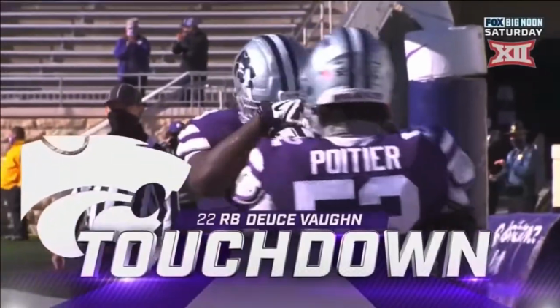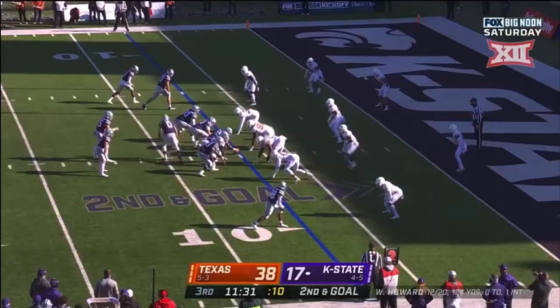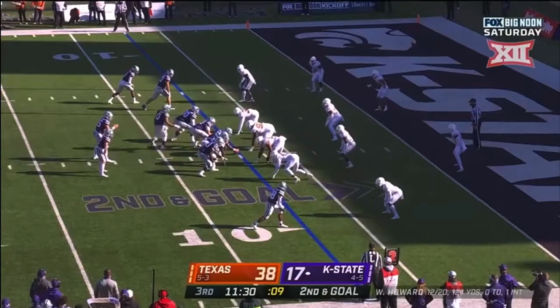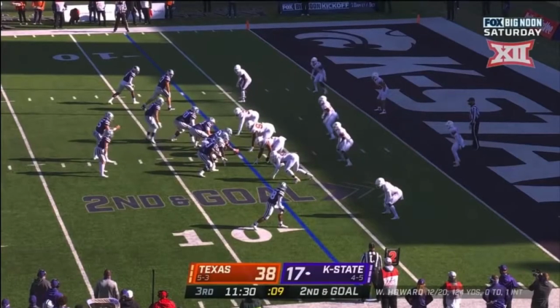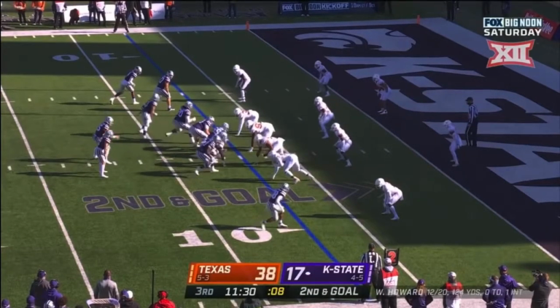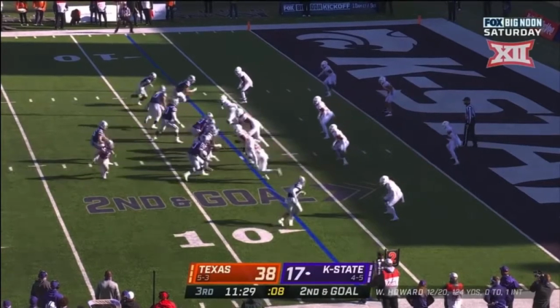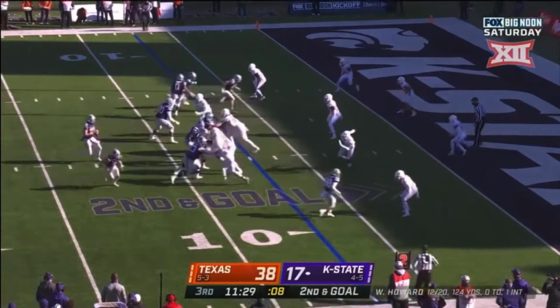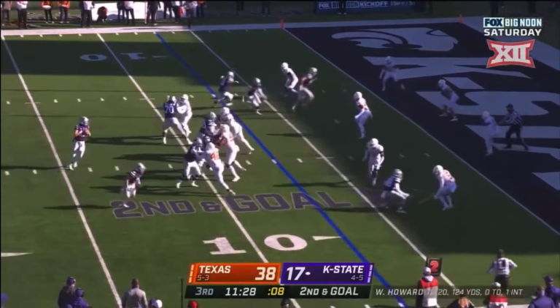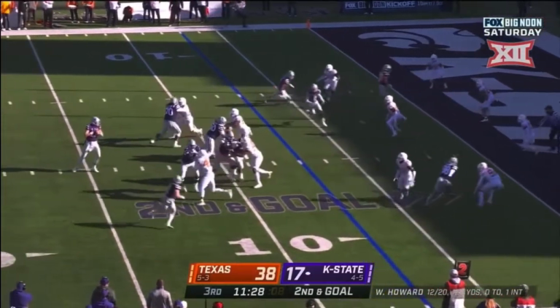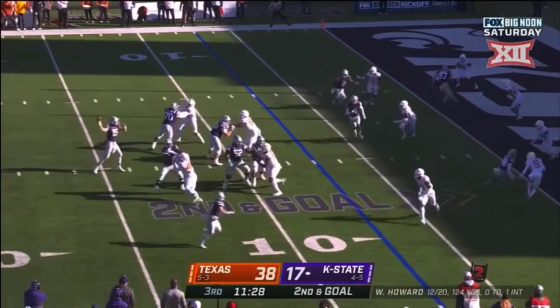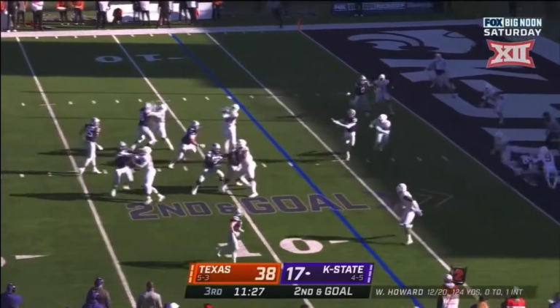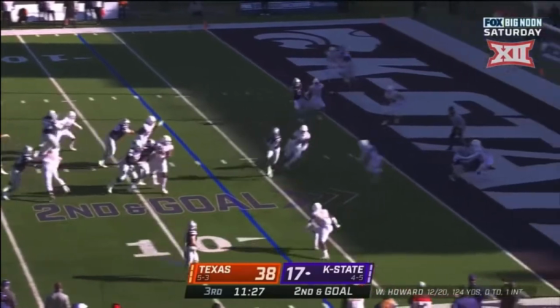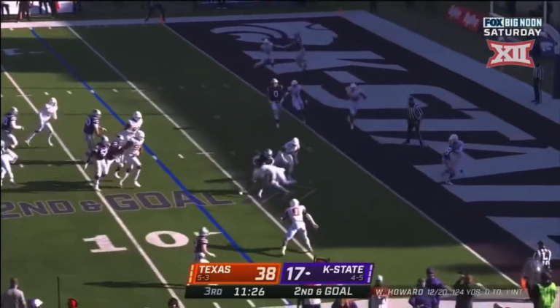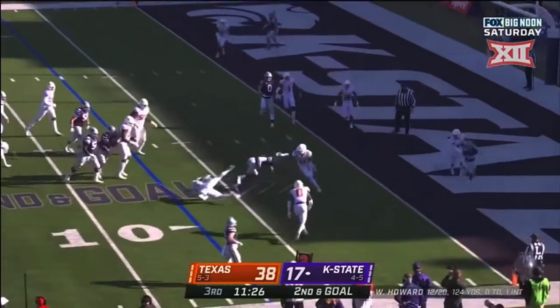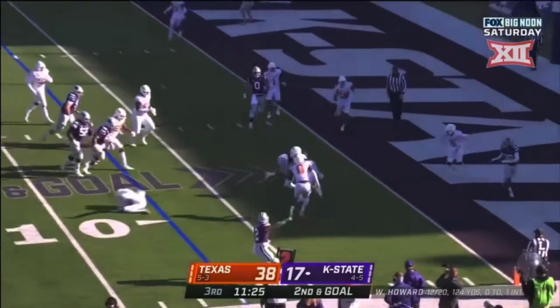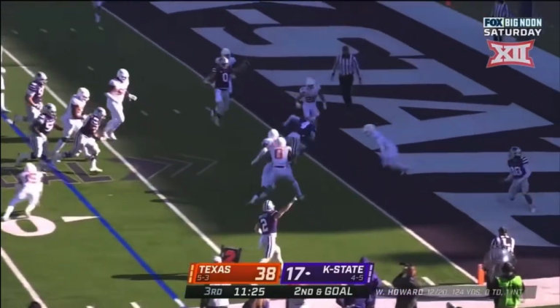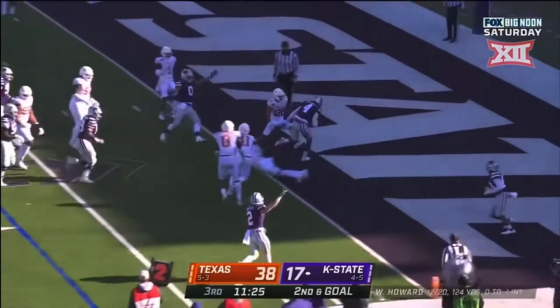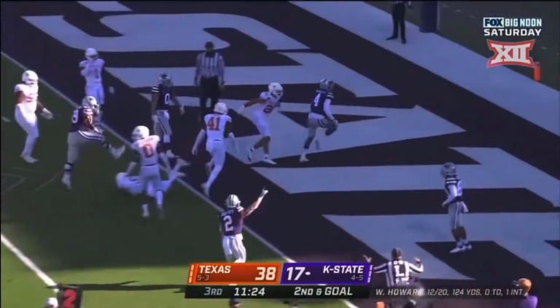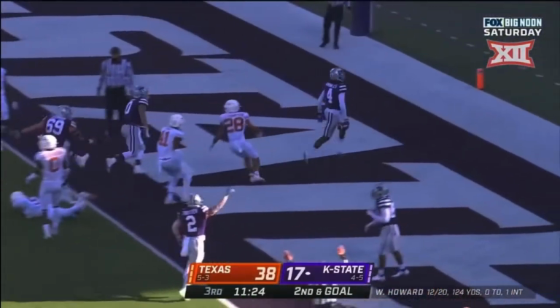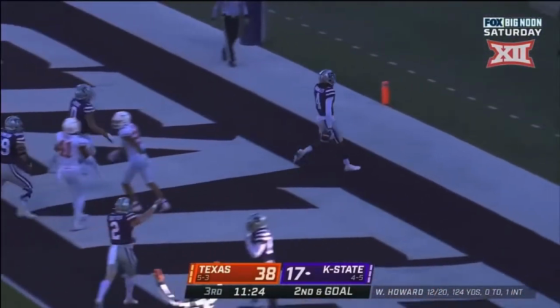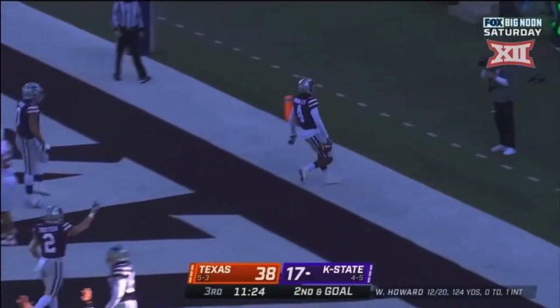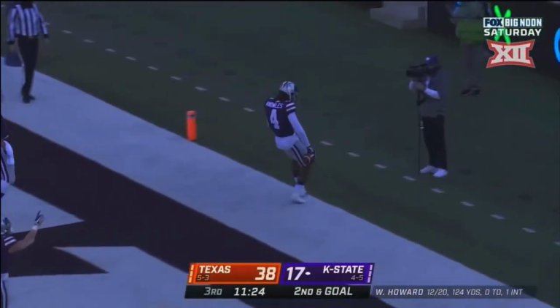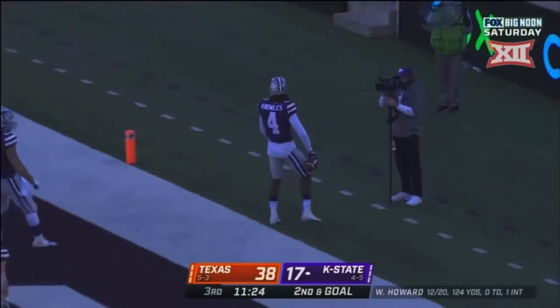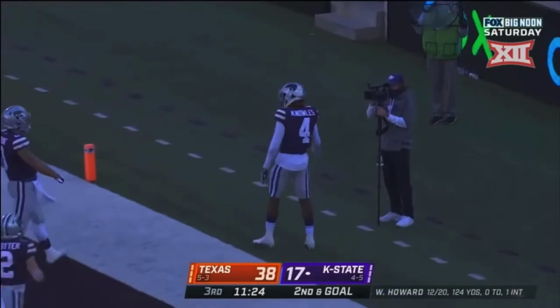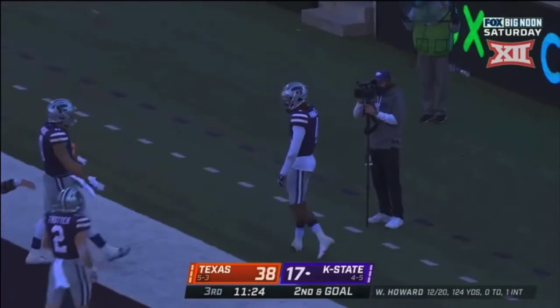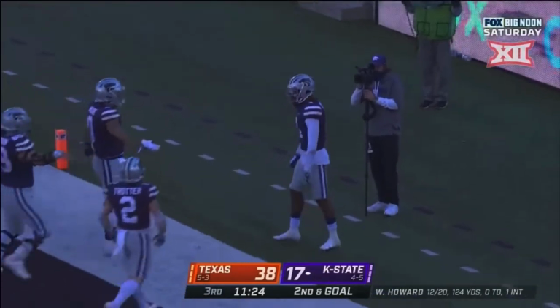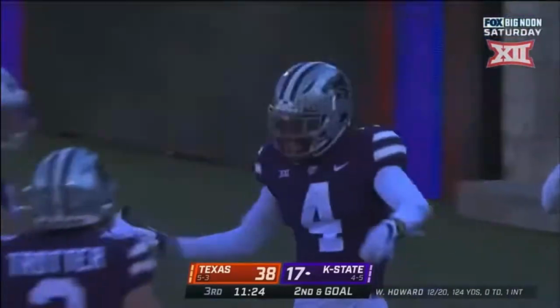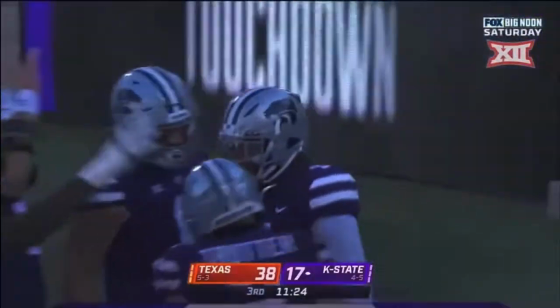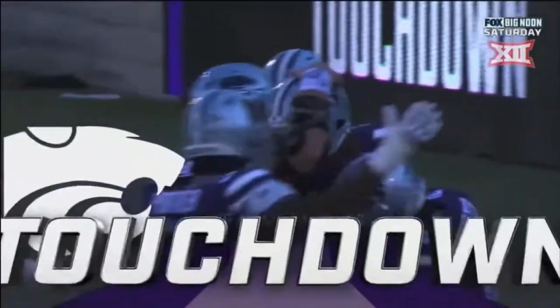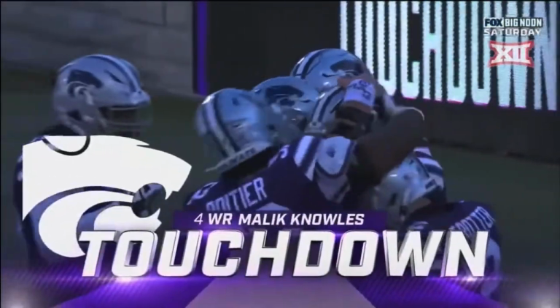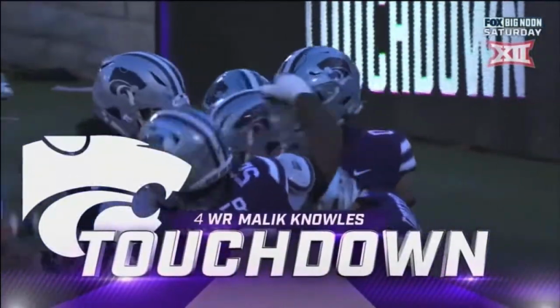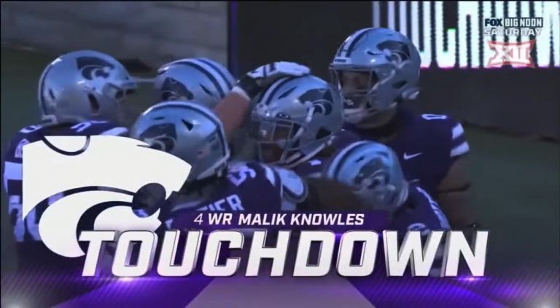Pulled at the 7 — punch. Howard over the middle, caught — Noles, touchdown, Kansas State! Malik Noles has had a wonderful game.